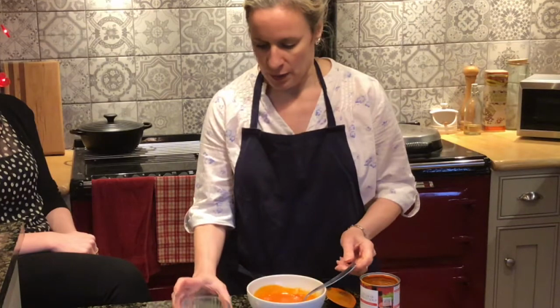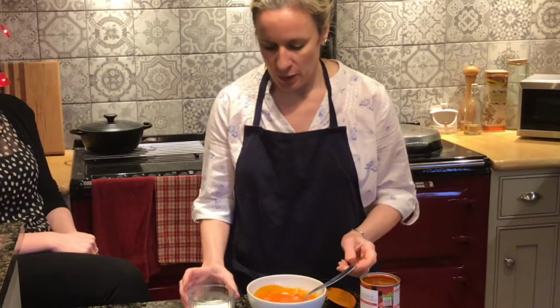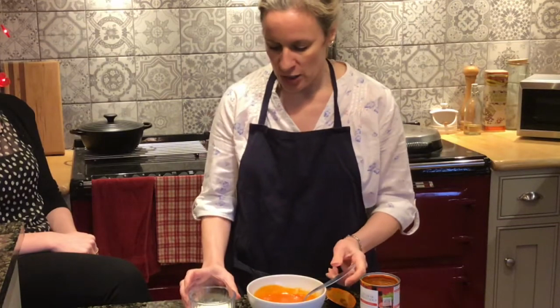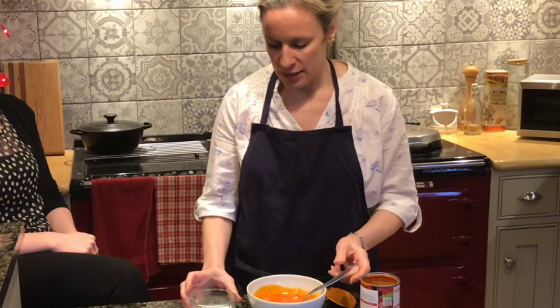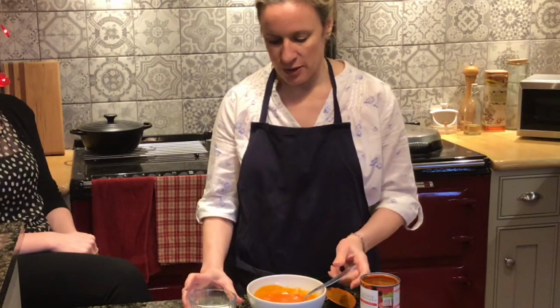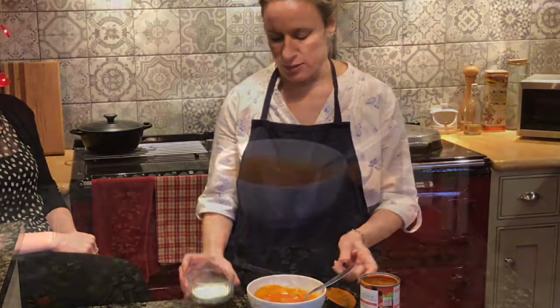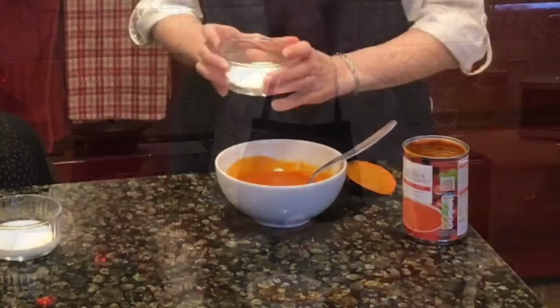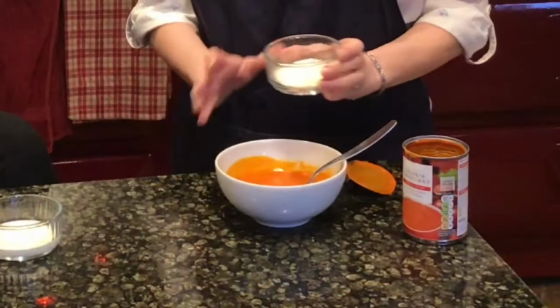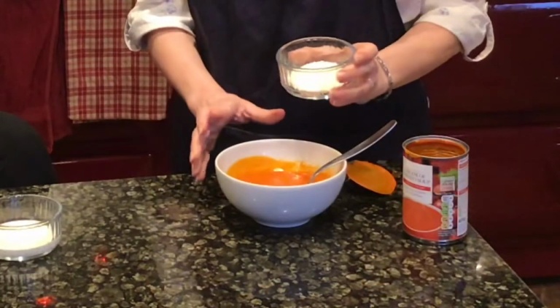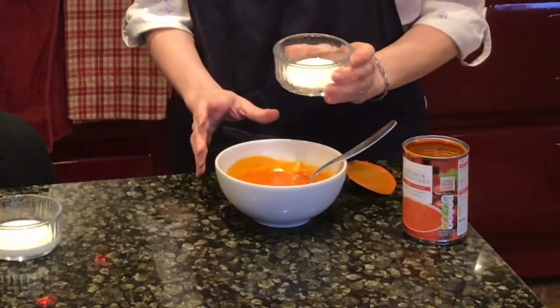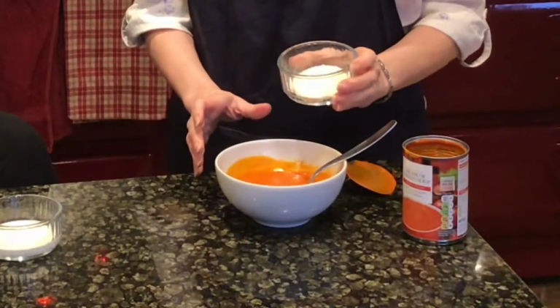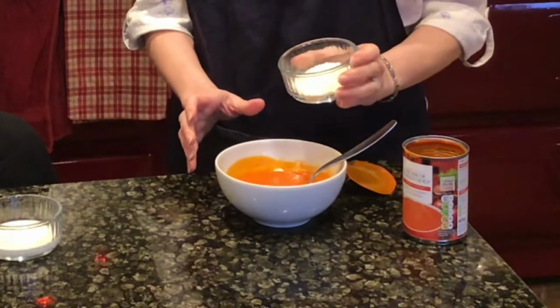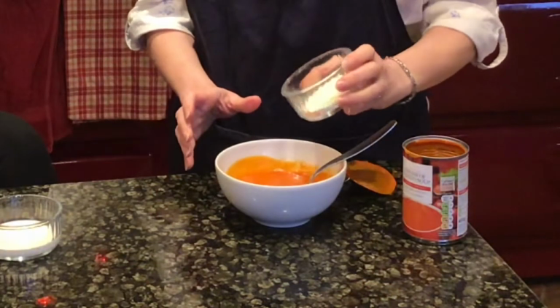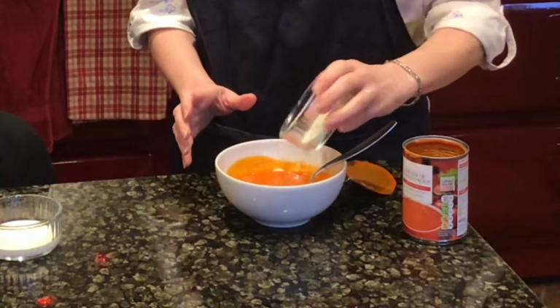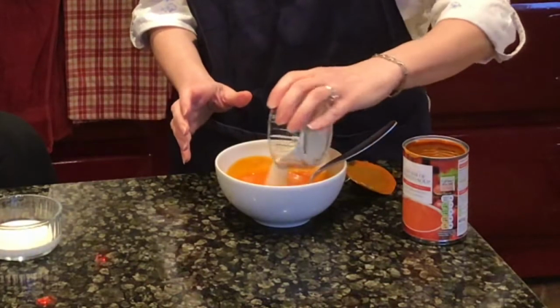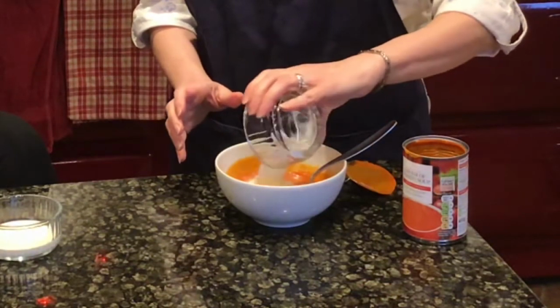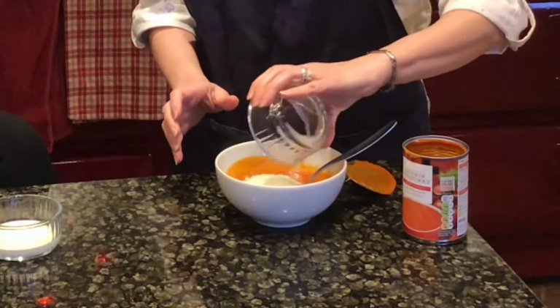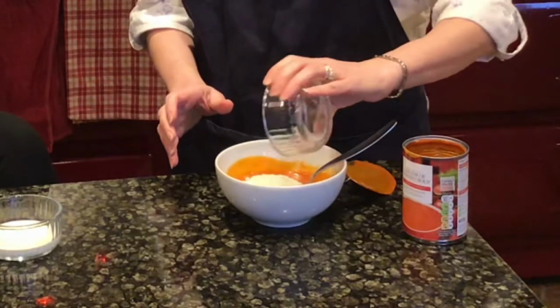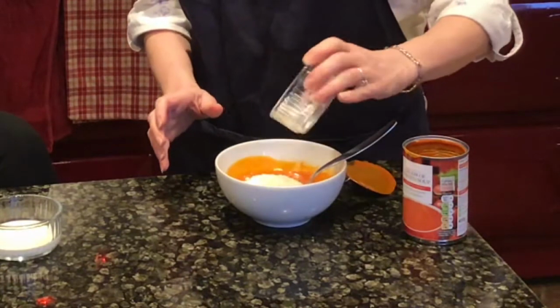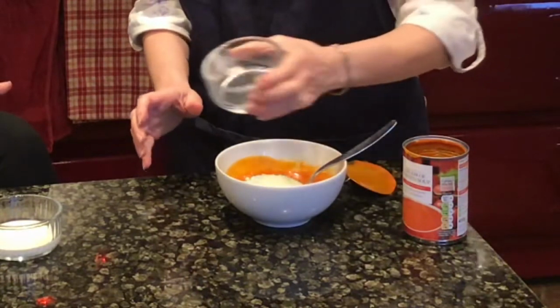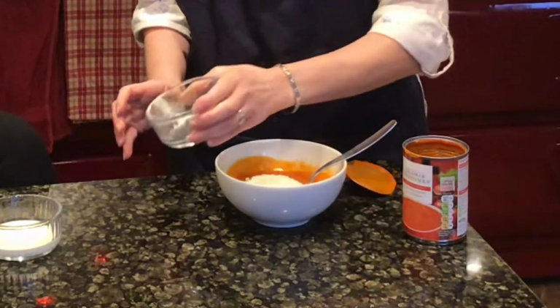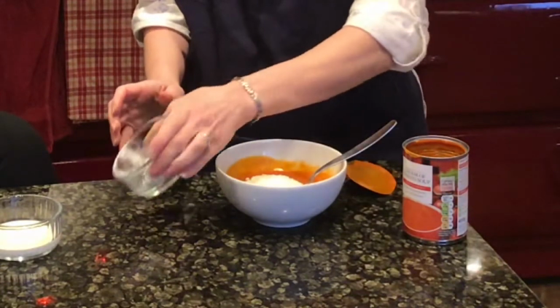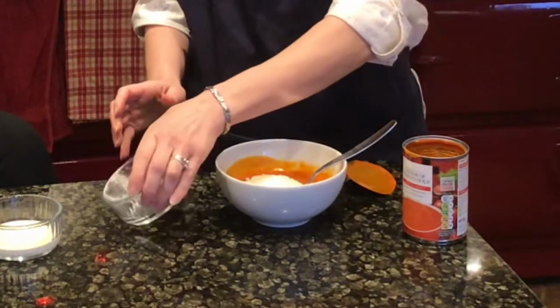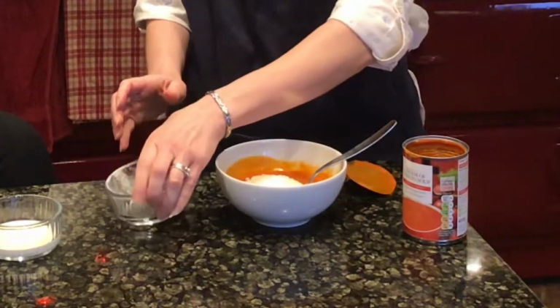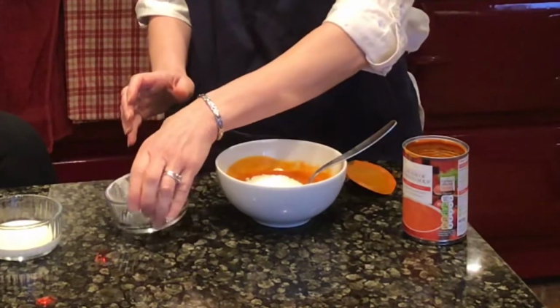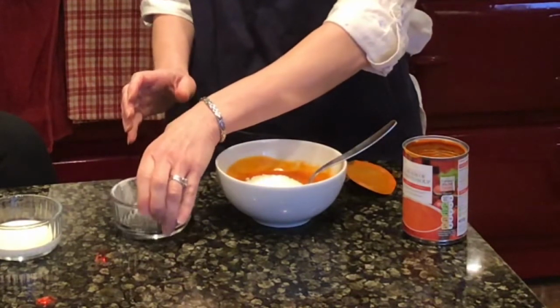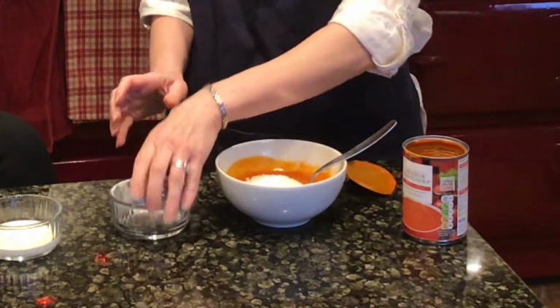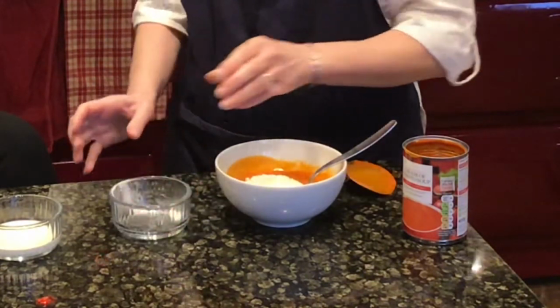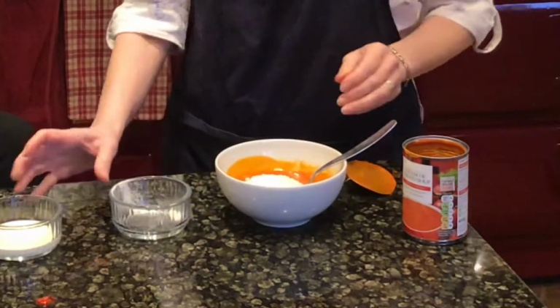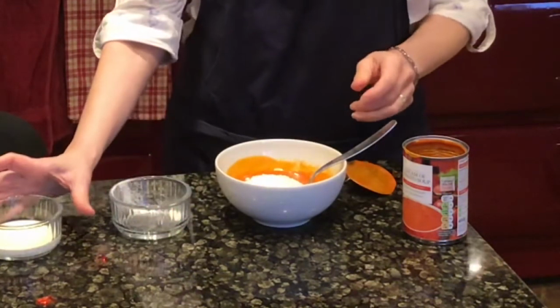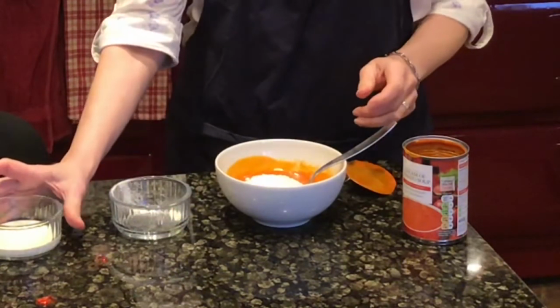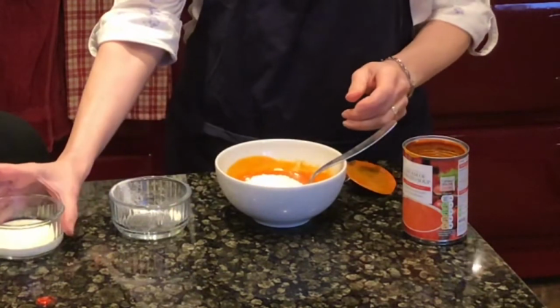We're going to add to this two tablespoons of skim milk powder. And can I get skim milk powder from anywhere? You can buy it from any supermarket — it's quite easily available.